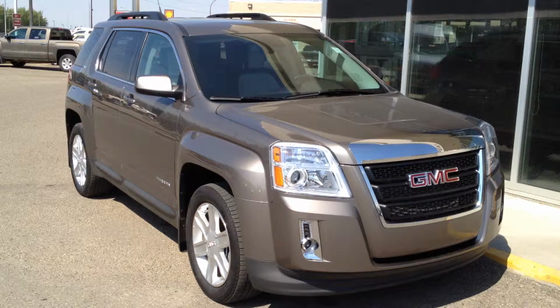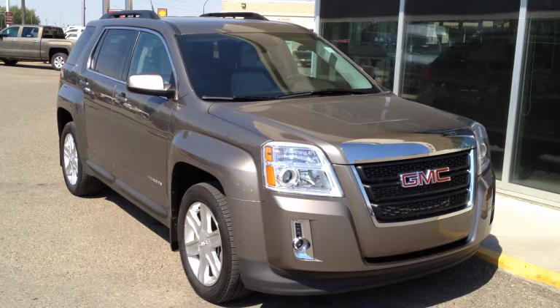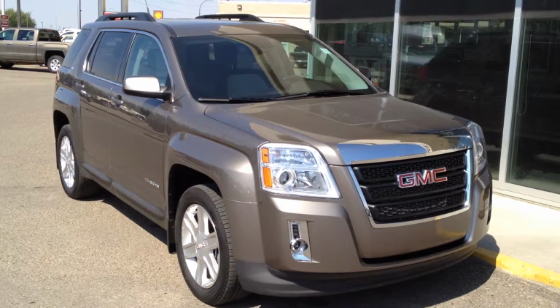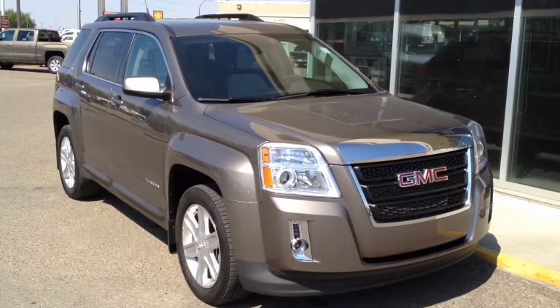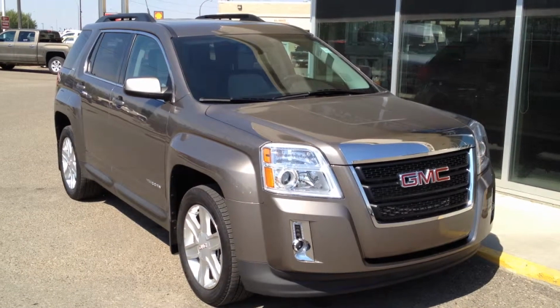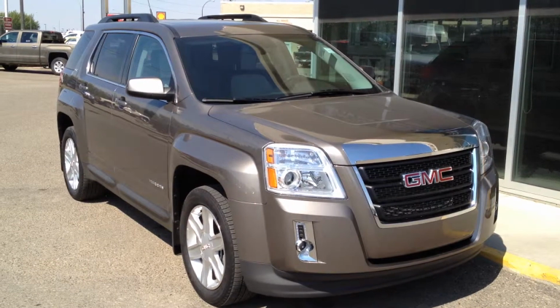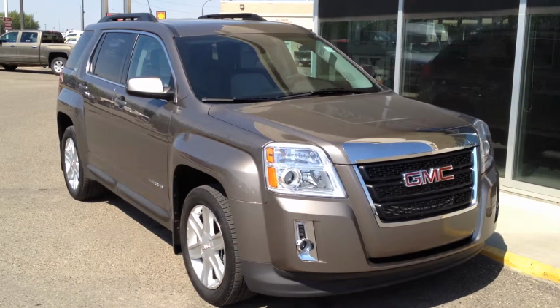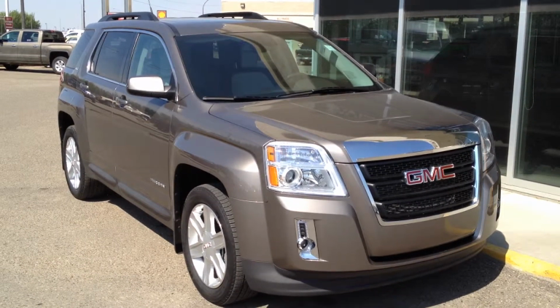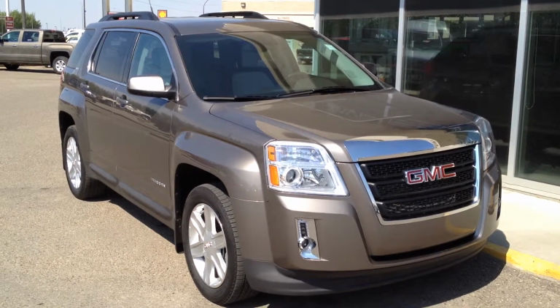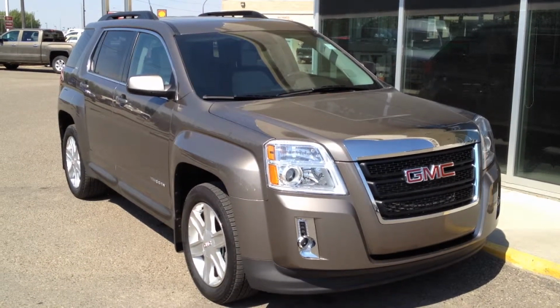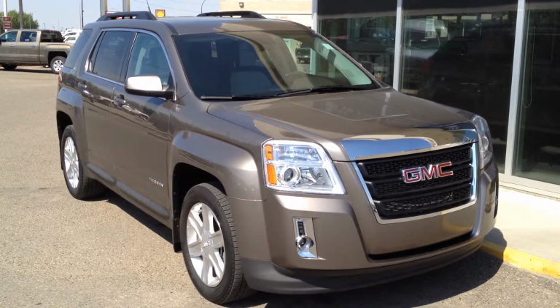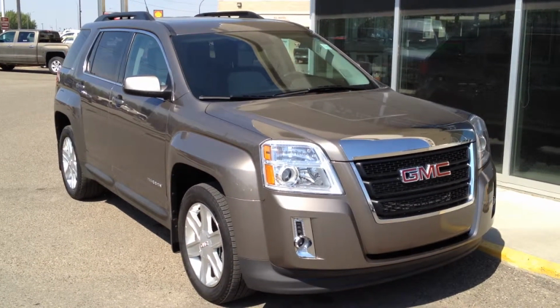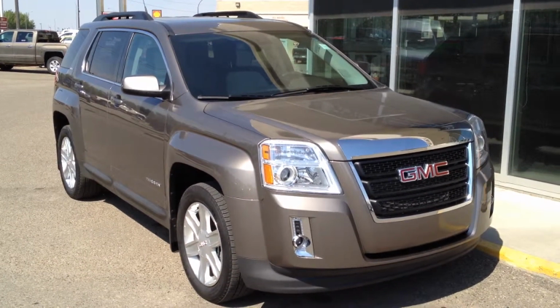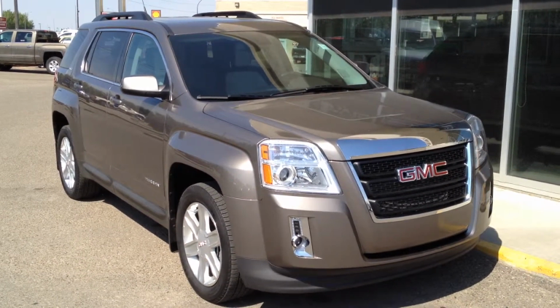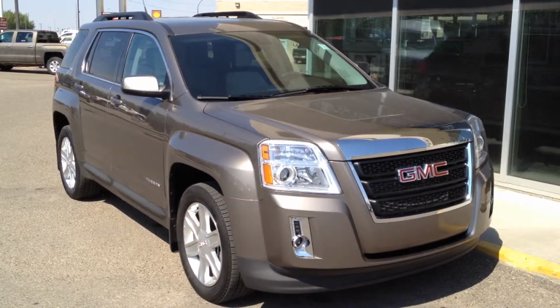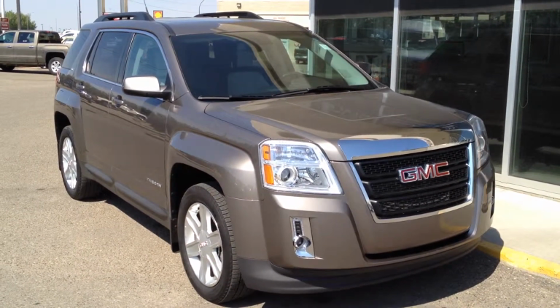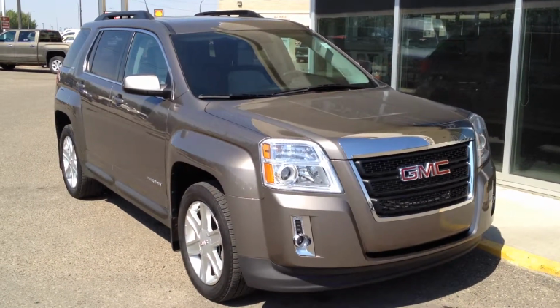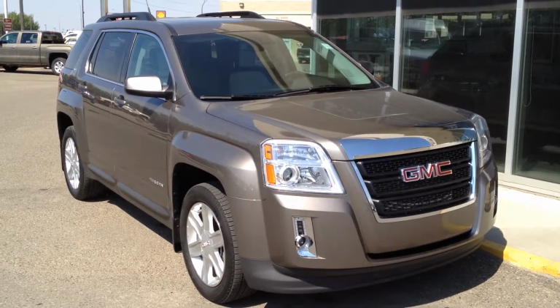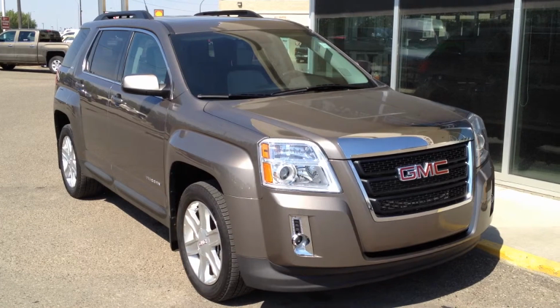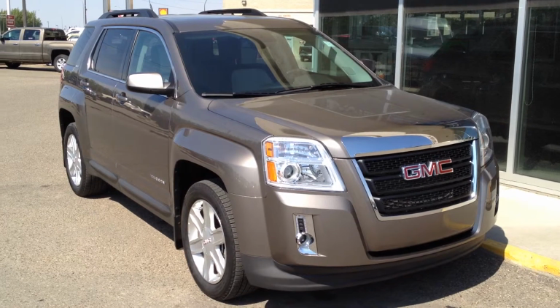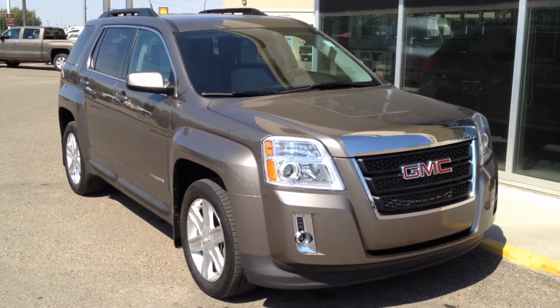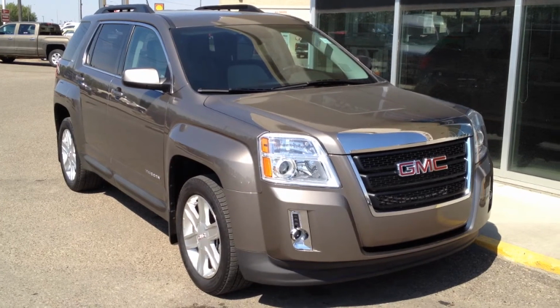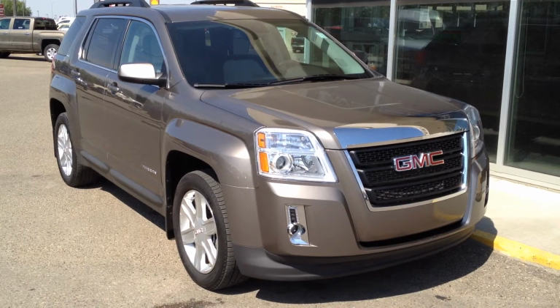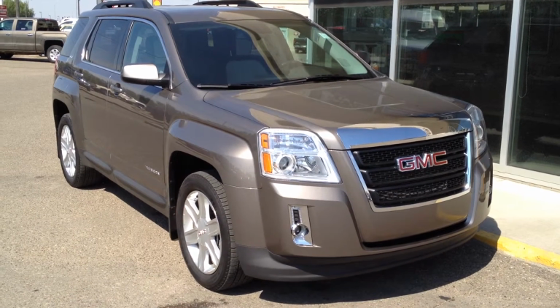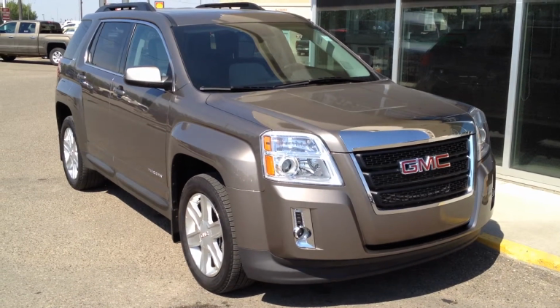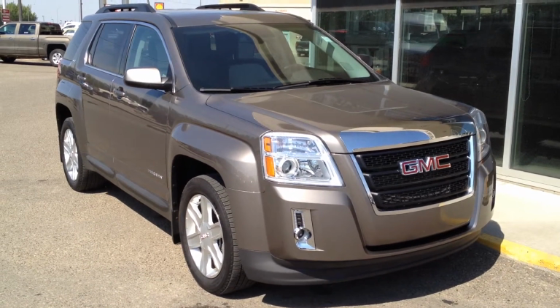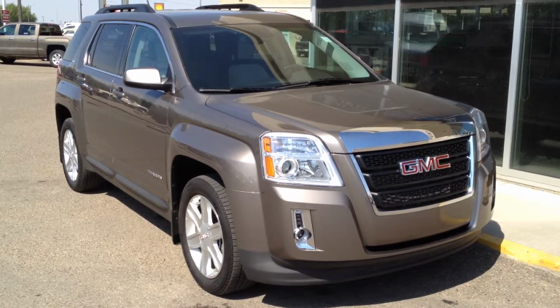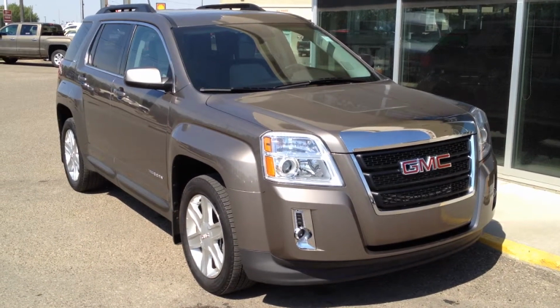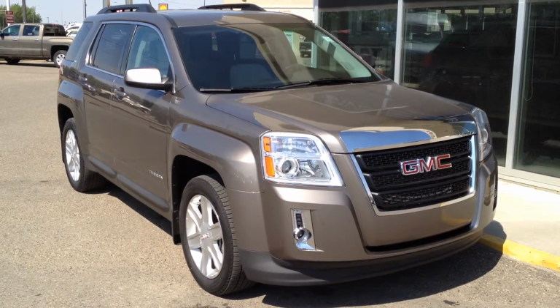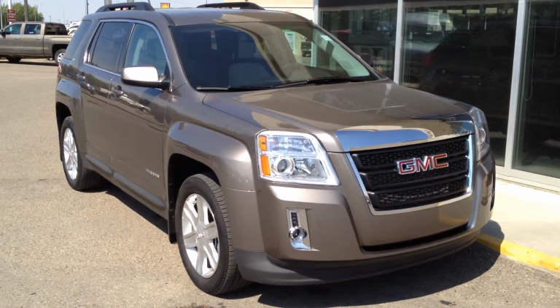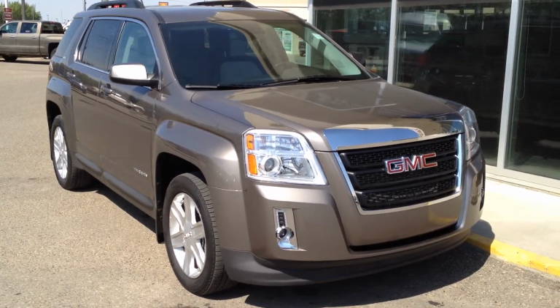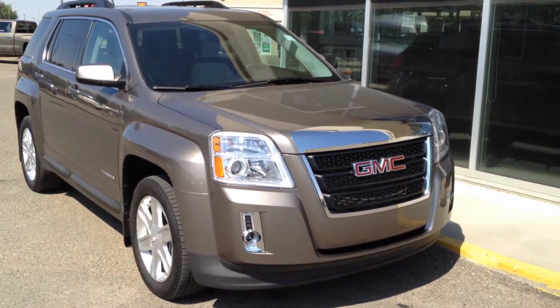Welcome to Davis Buick GMC in Medicine Hat. We have a pre-owned 2012 GMC Terrain SLT-1 for sale, featuring a 3.6 liter V6 paired with a 6-speed automatic transmission.